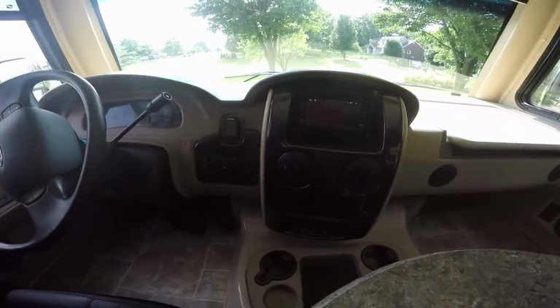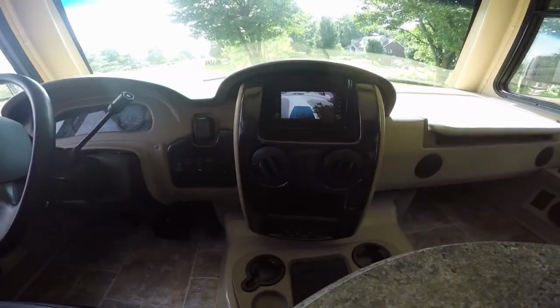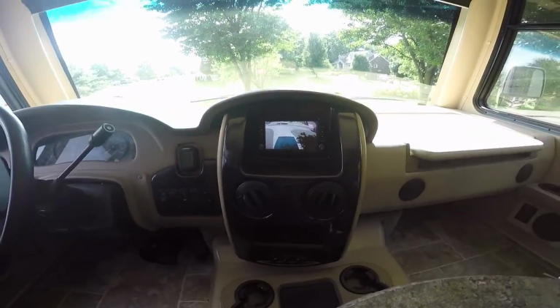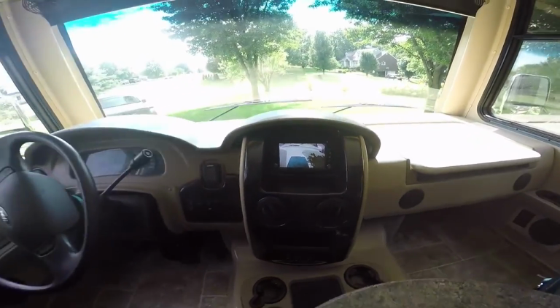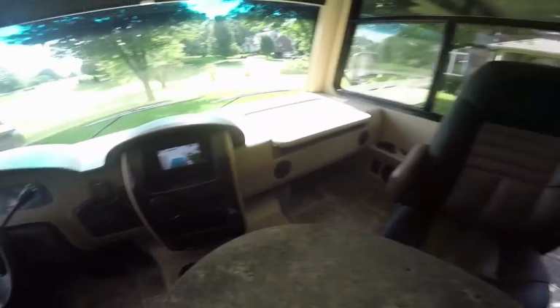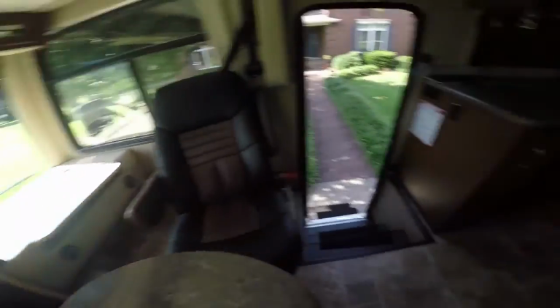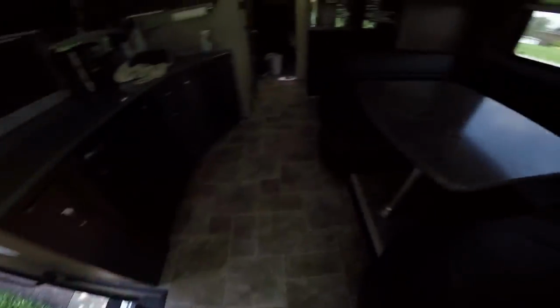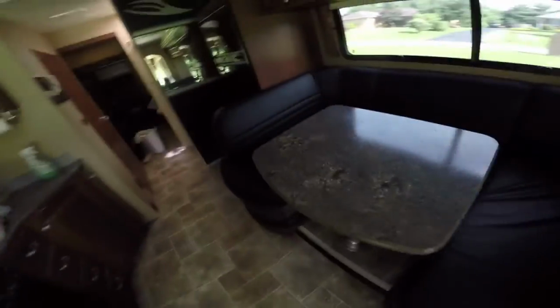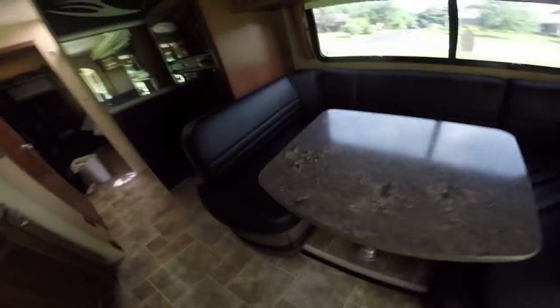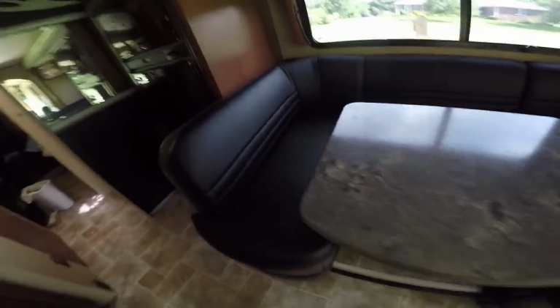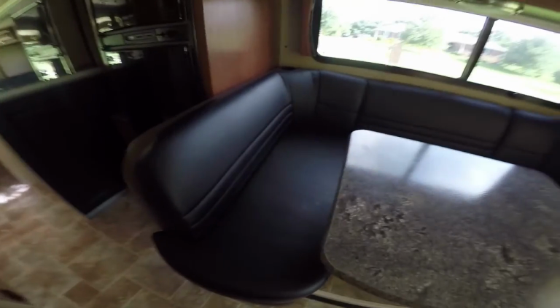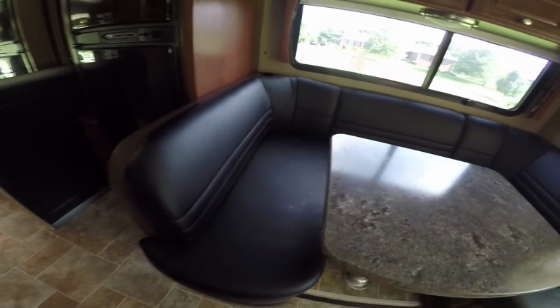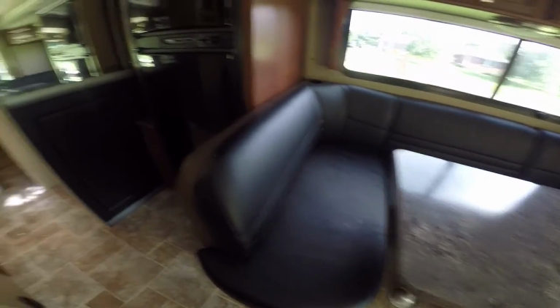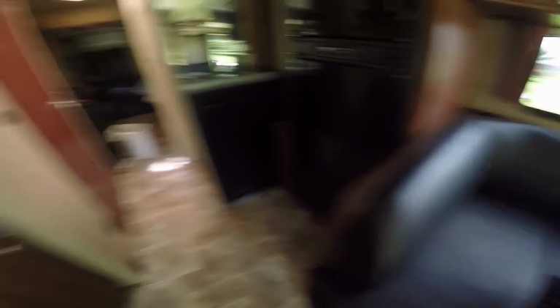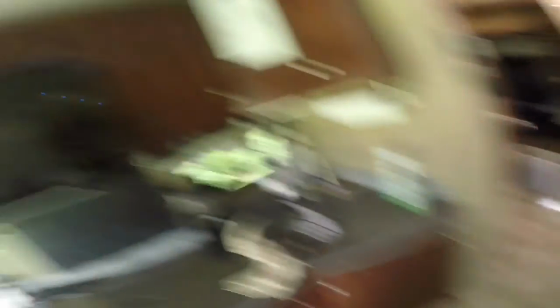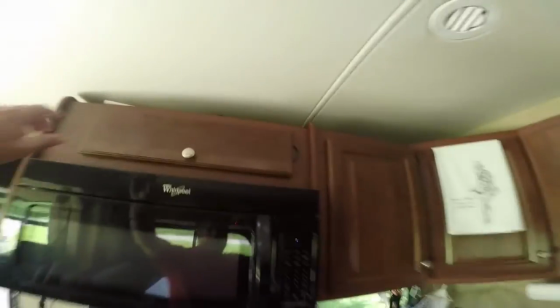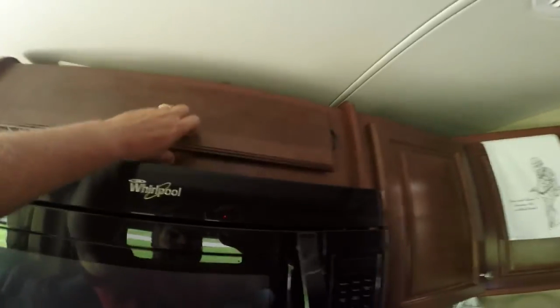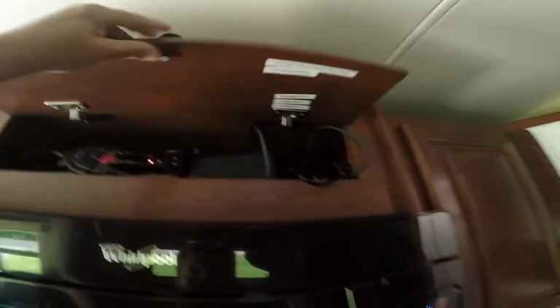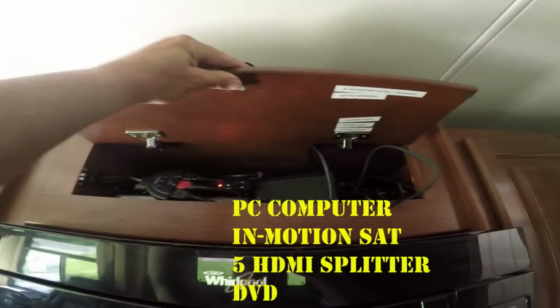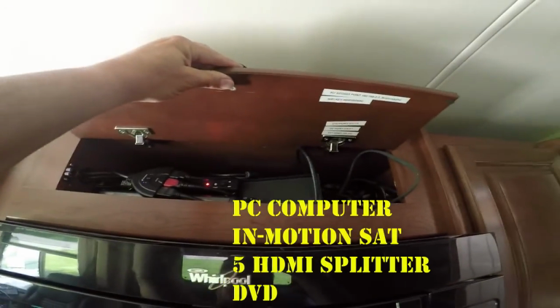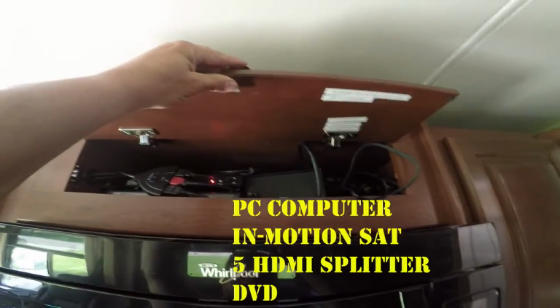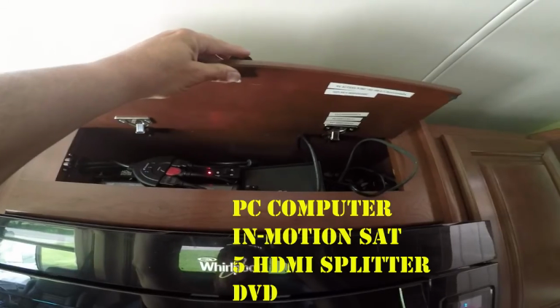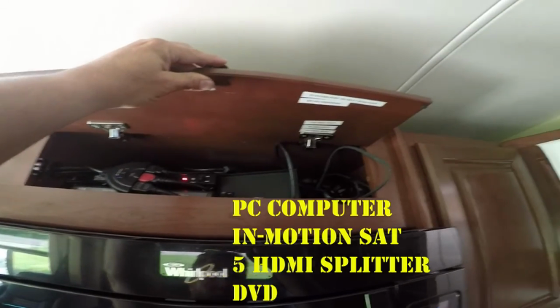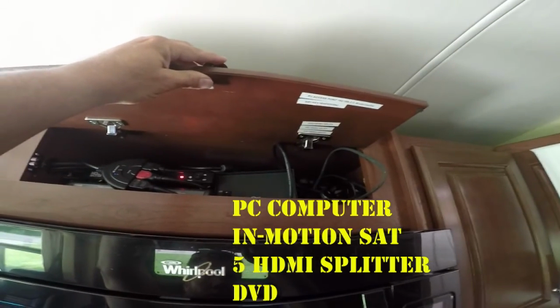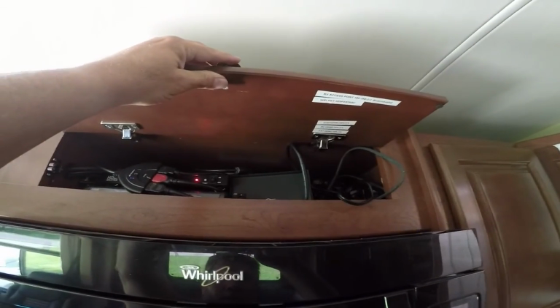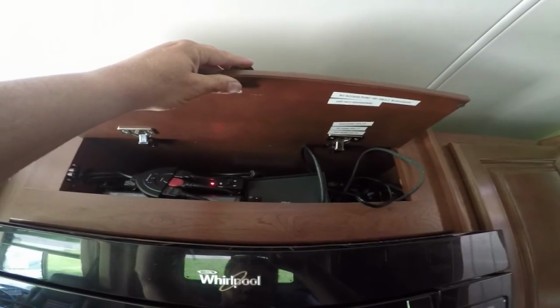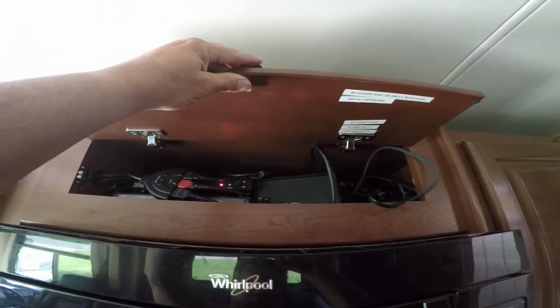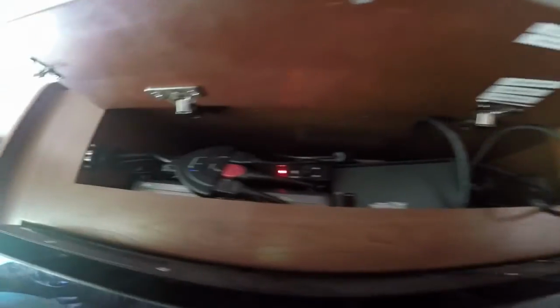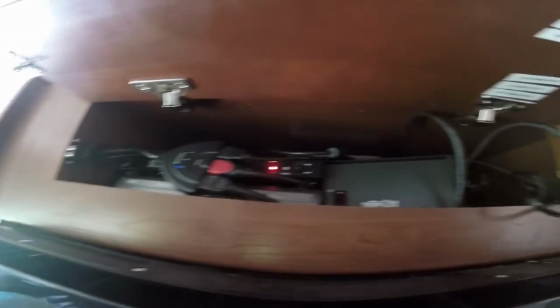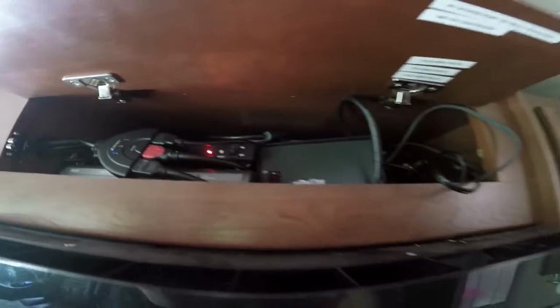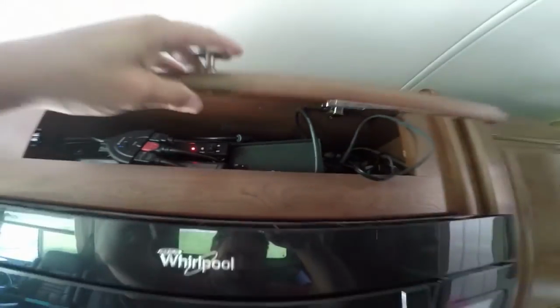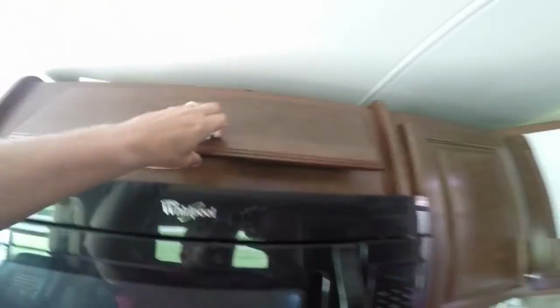We hooked up the amp that was not hooked up by the factory — it's underneath the seat up here. We've also added the onboard computer, an in-motion satellite, and a block dispenser for five TVs — it only comes with four in the back.